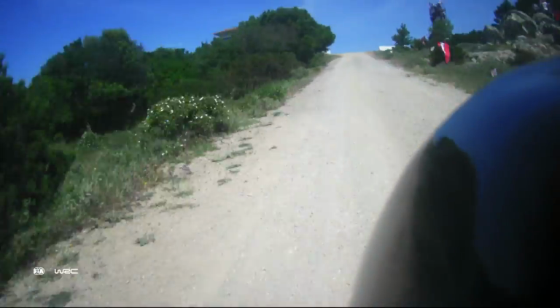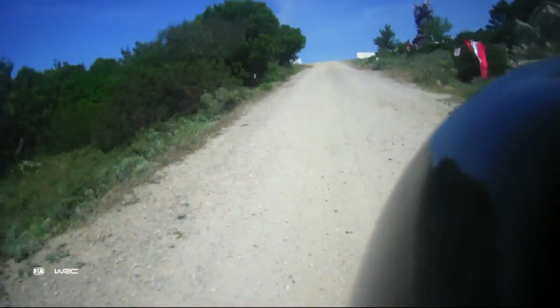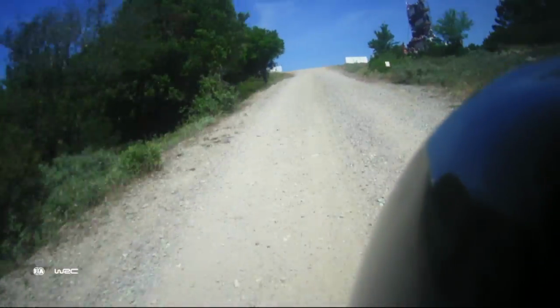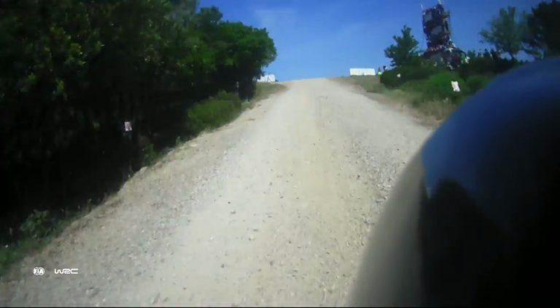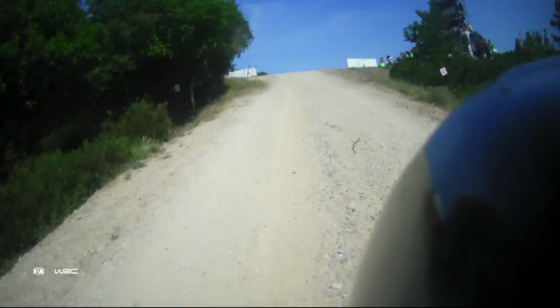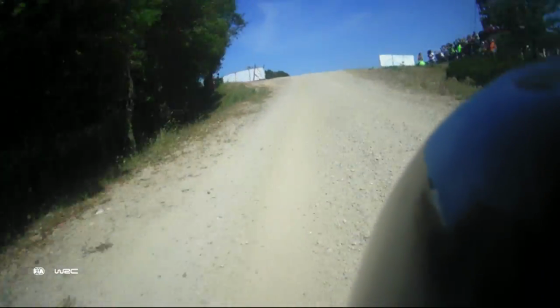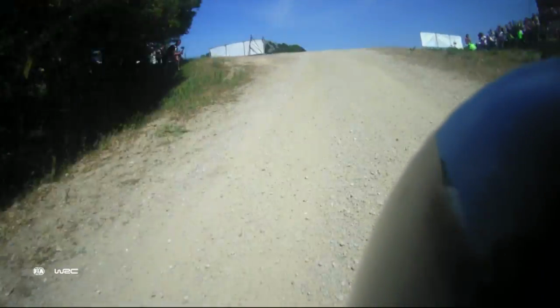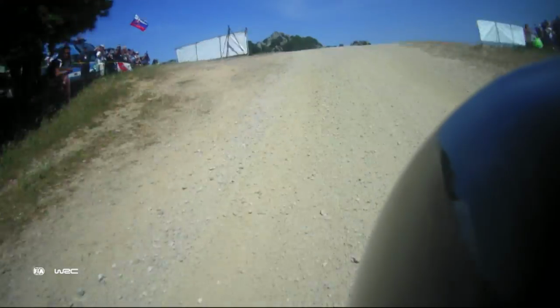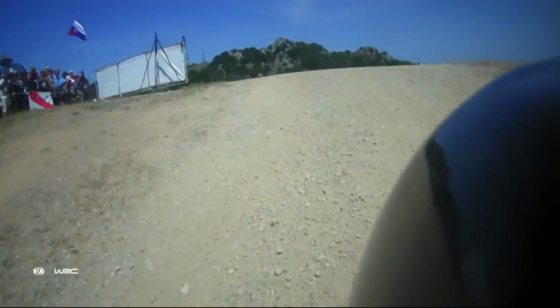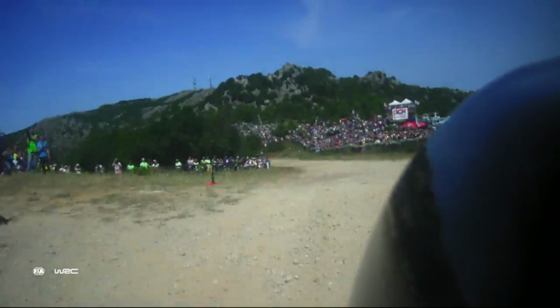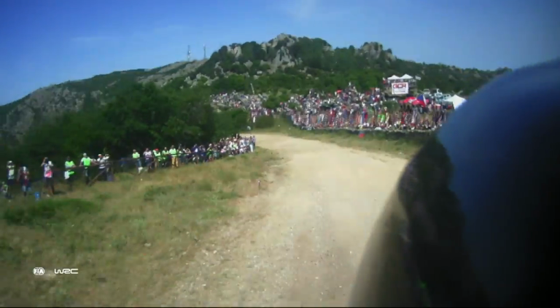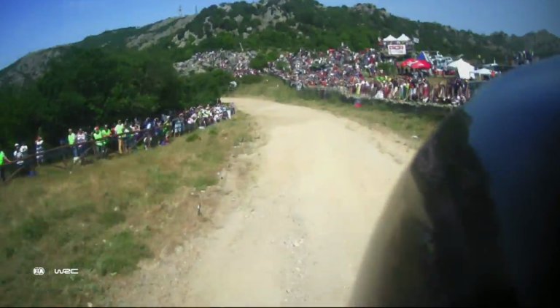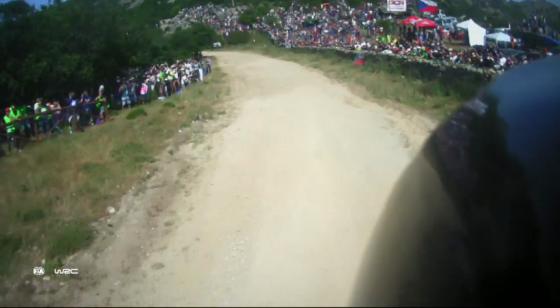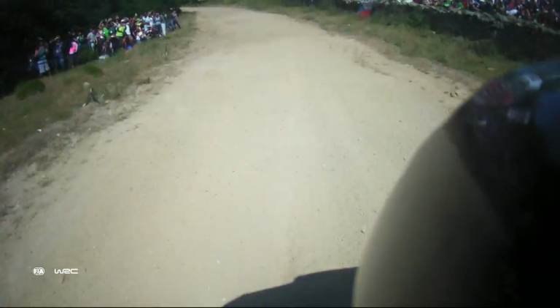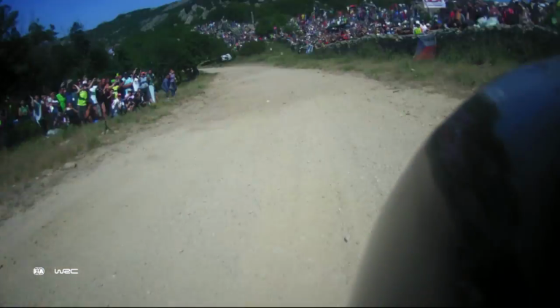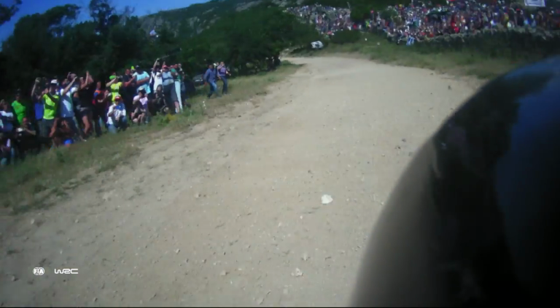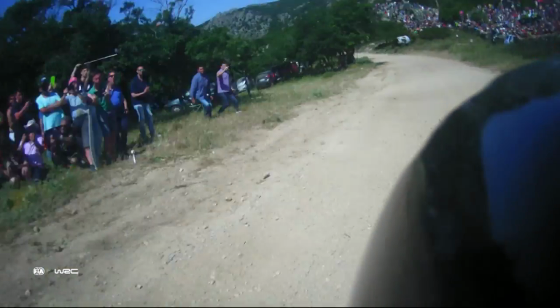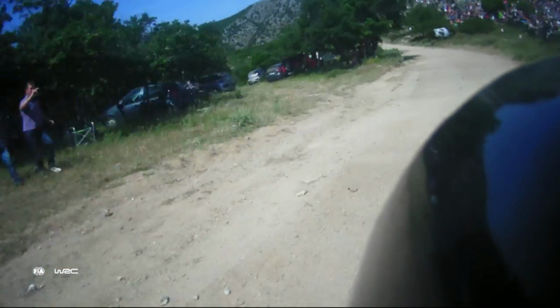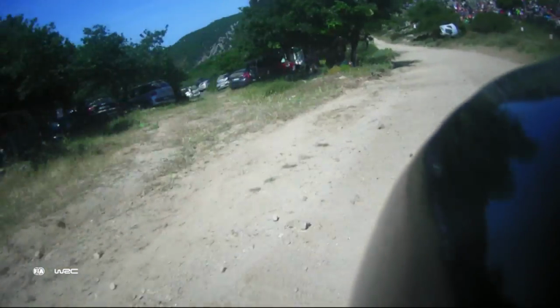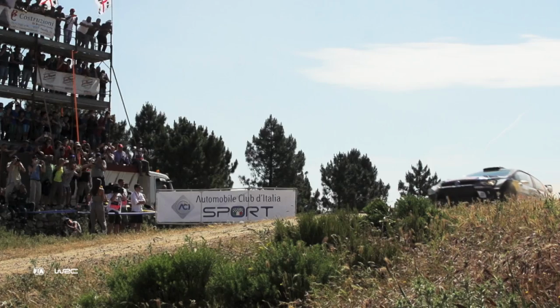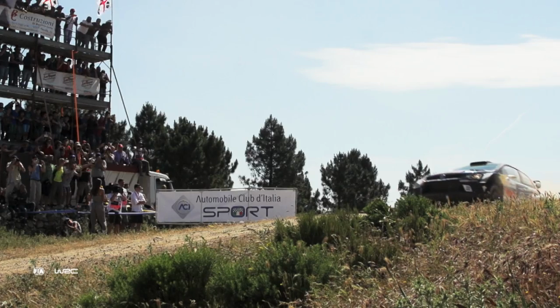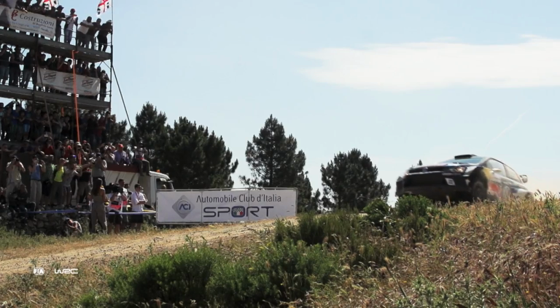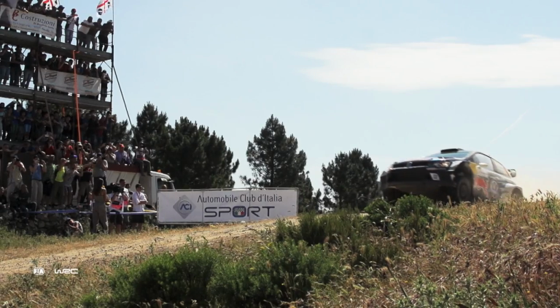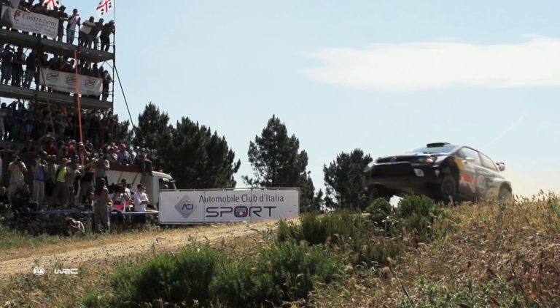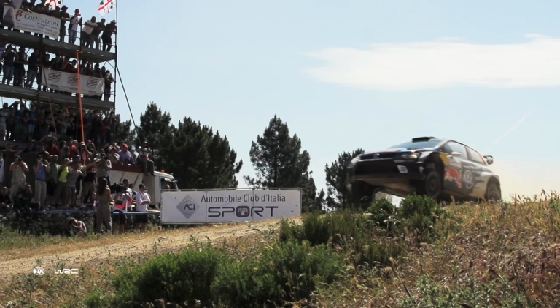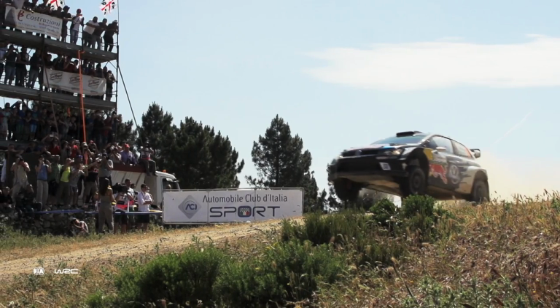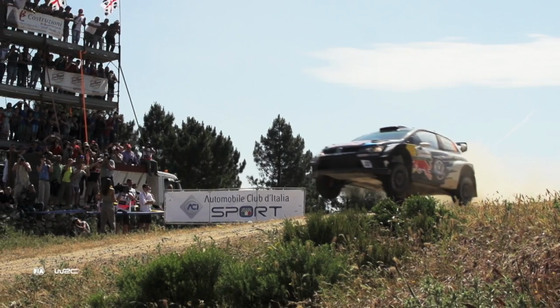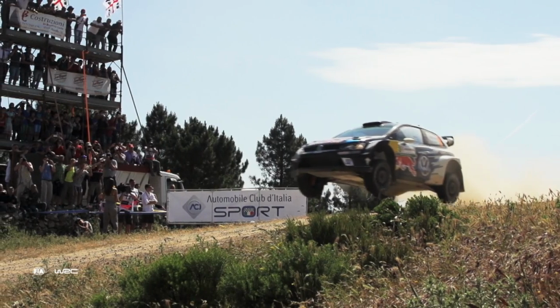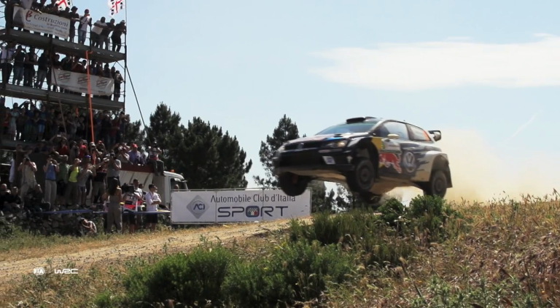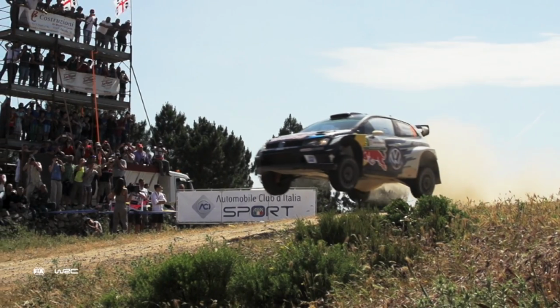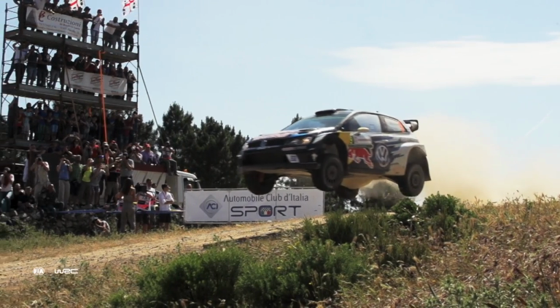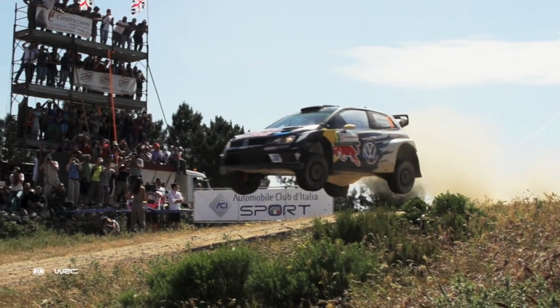Raleigh Italia Sardinia, round 7 of 13, the midpoint of the season. Featuring the infamous Mickey's Jump, providing another spectacular aerial display.